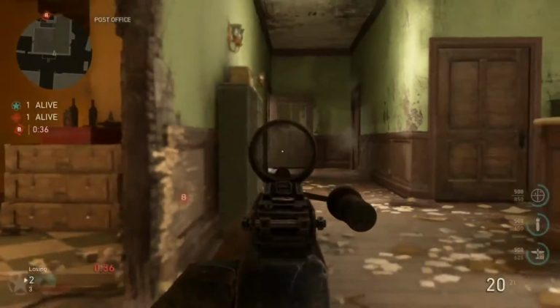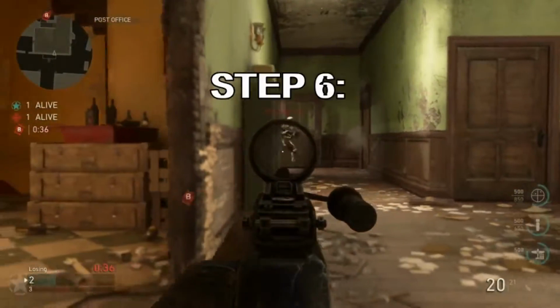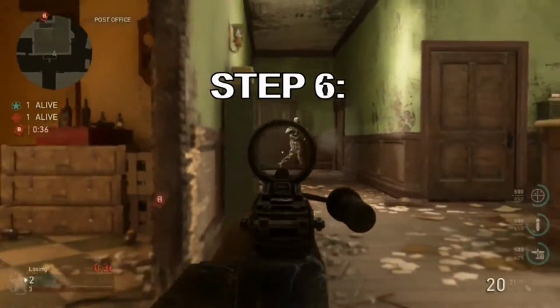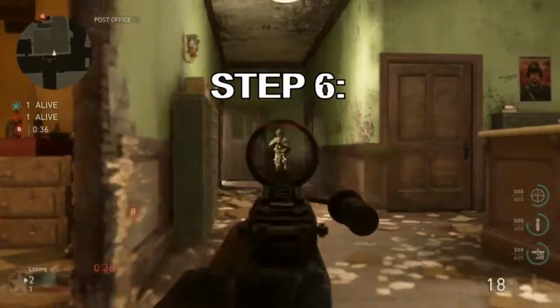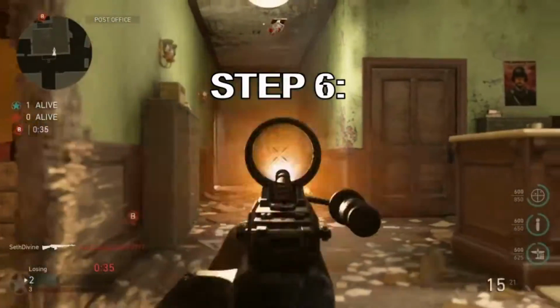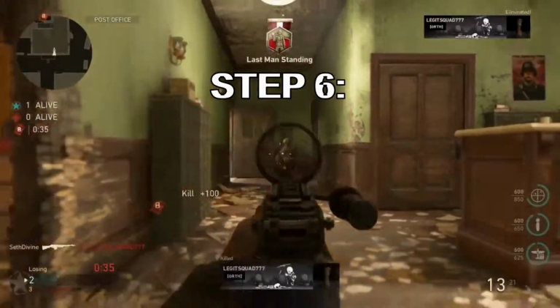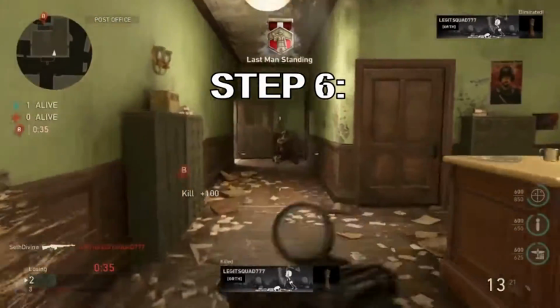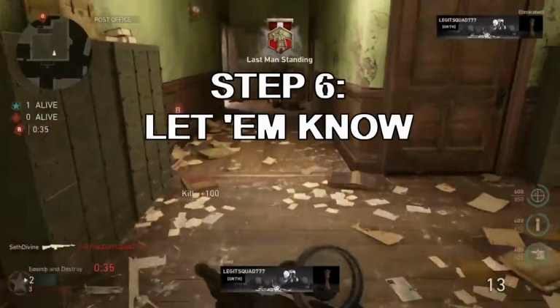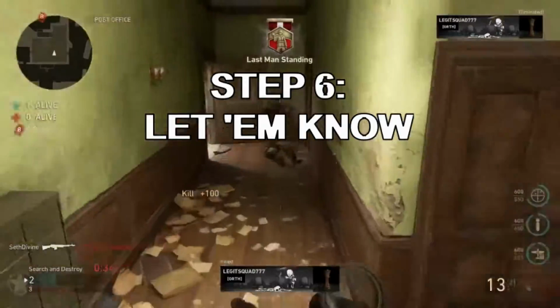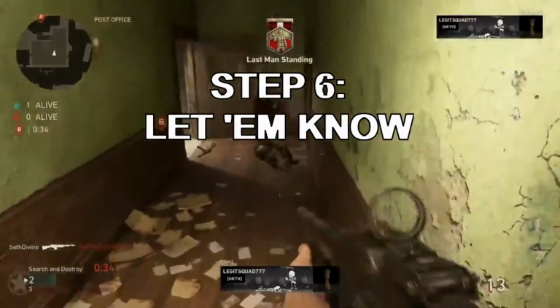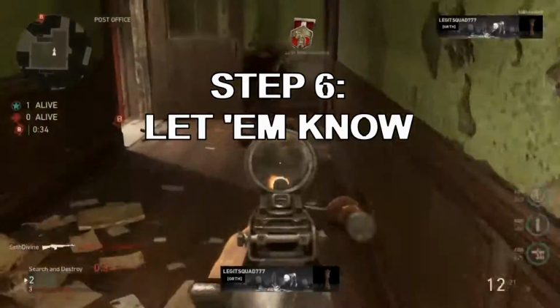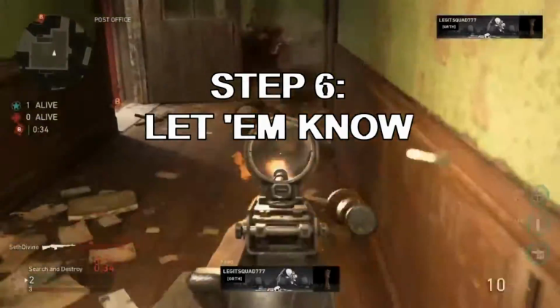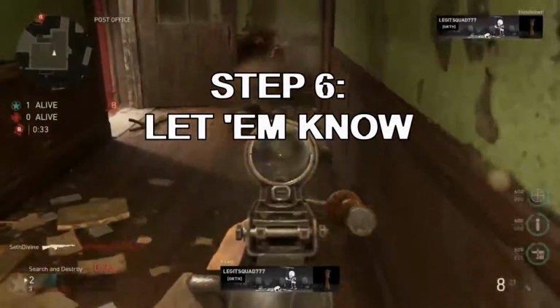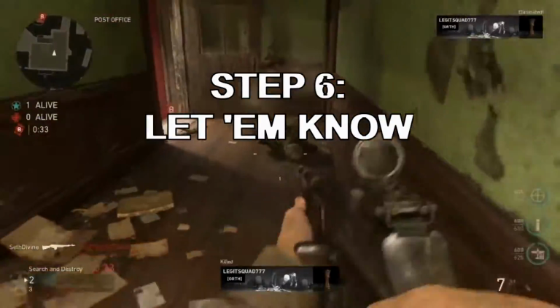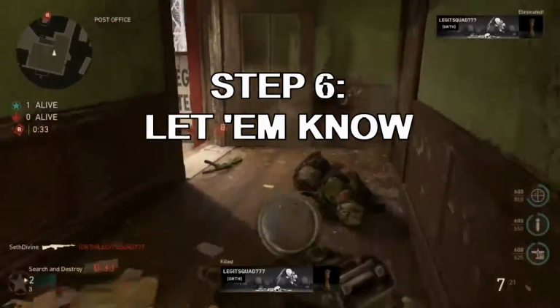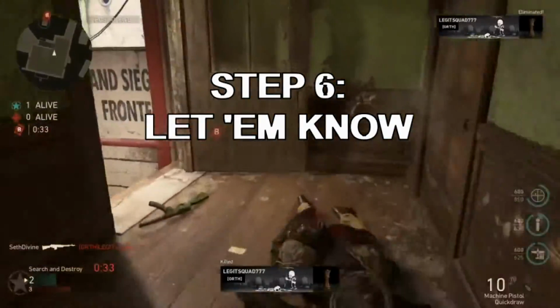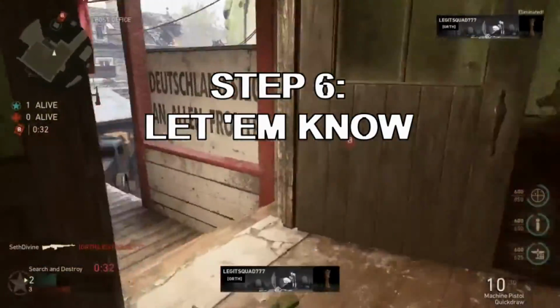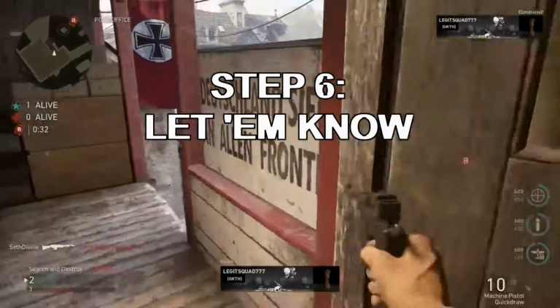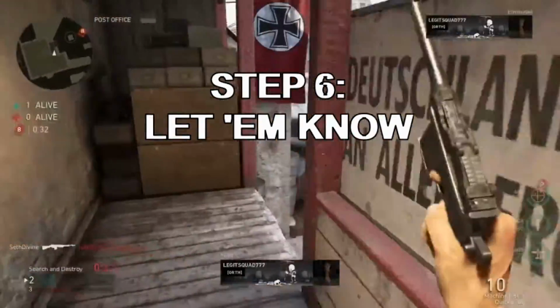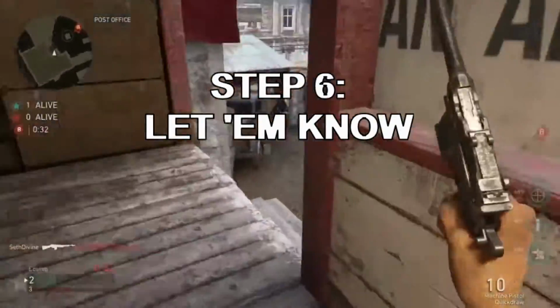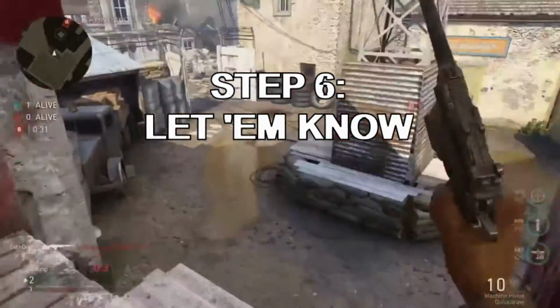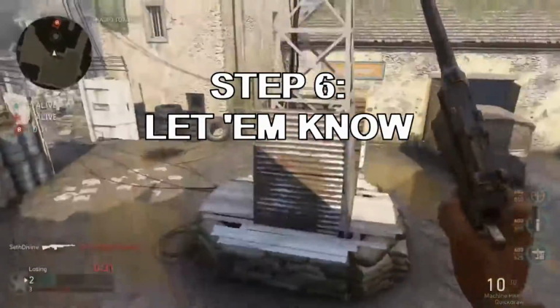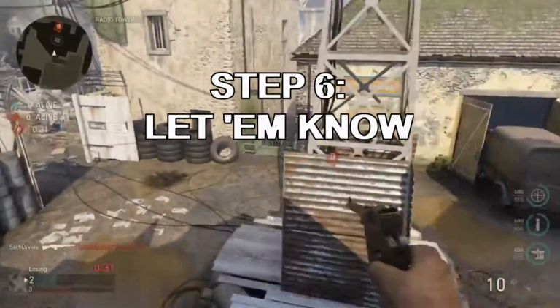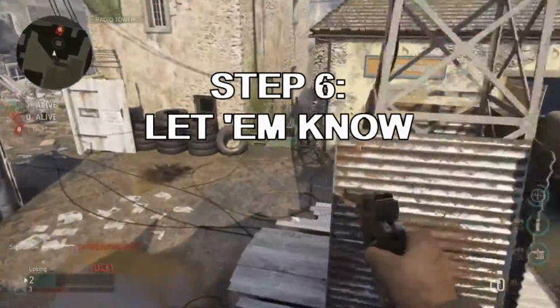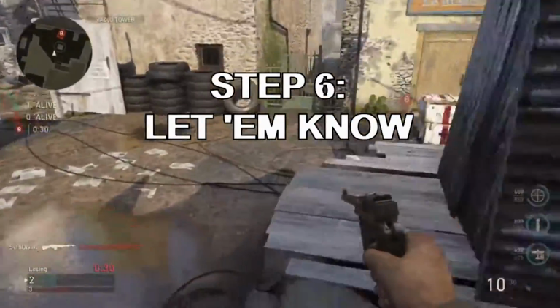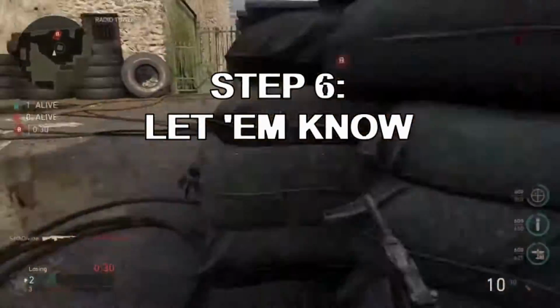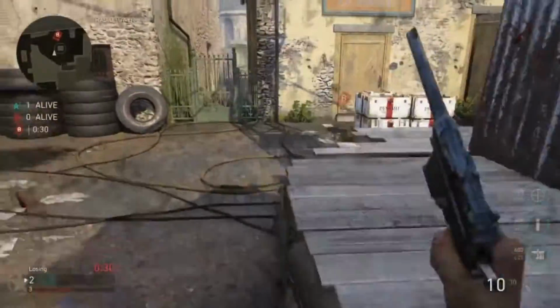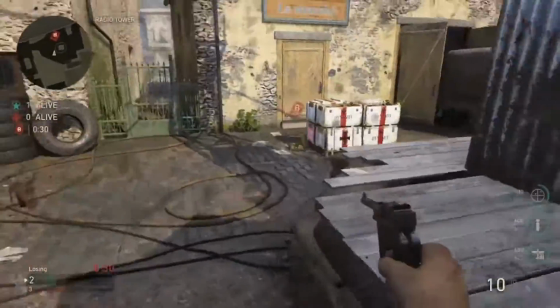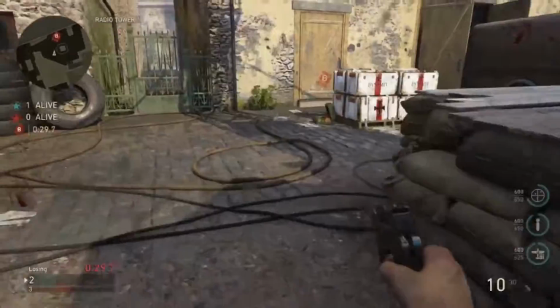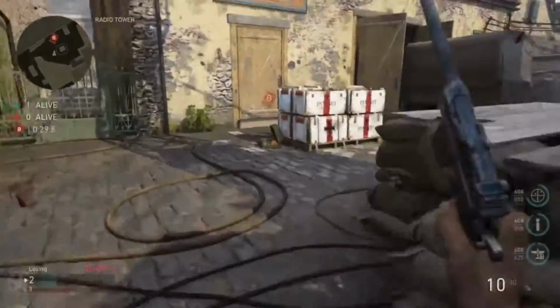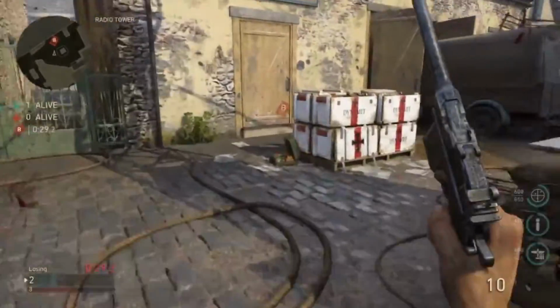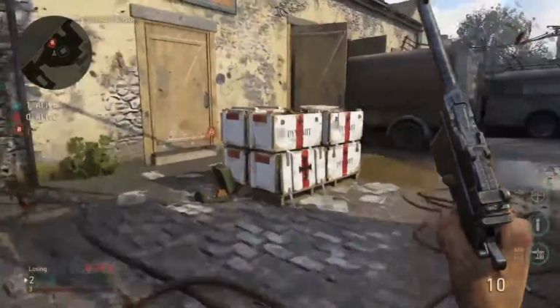Step 6, and of course you gotta let him know. You just read their entire team — demoralize these low rank scrubs, tilt them off the face of the earth. Well done.